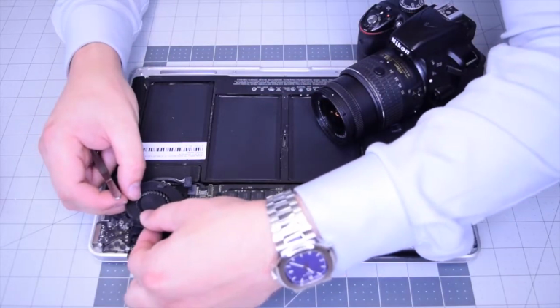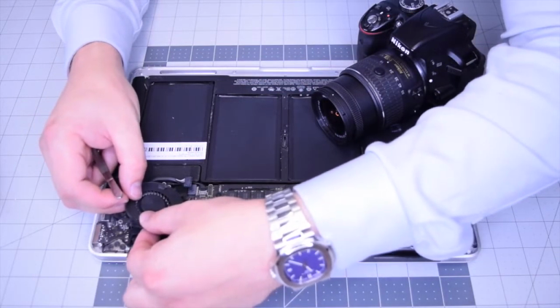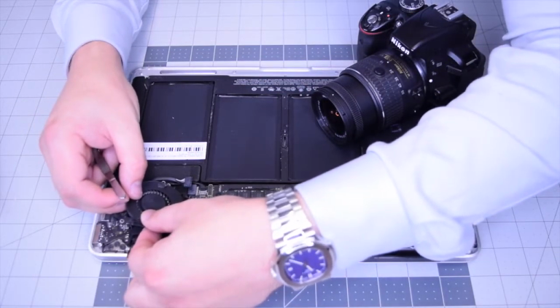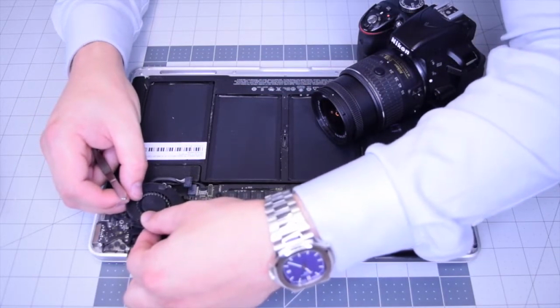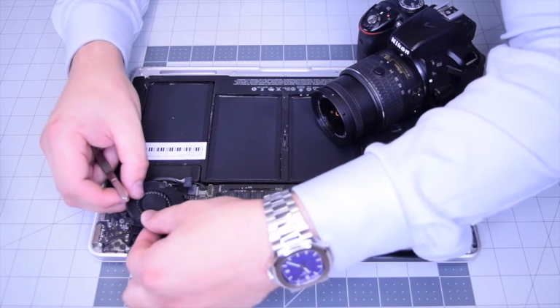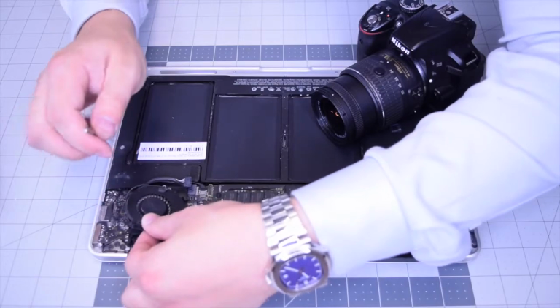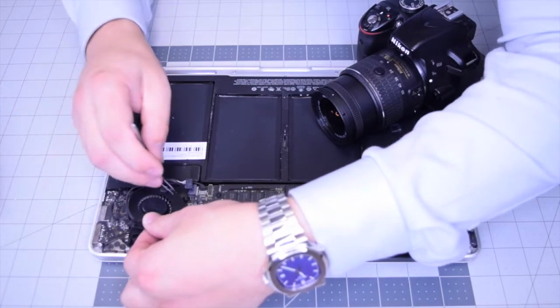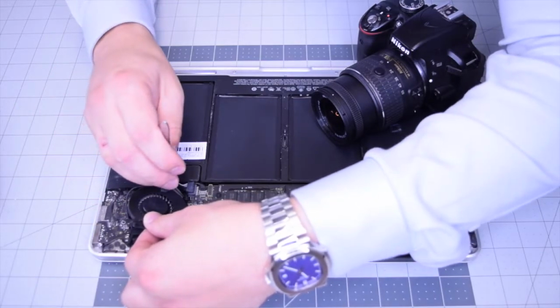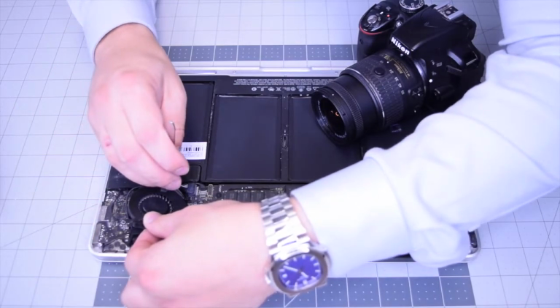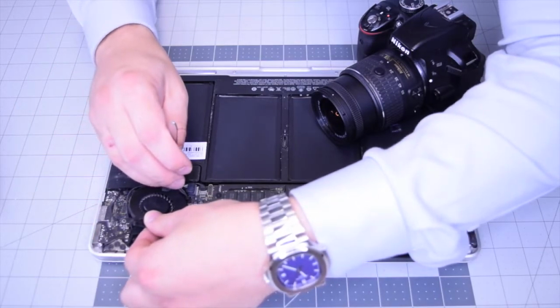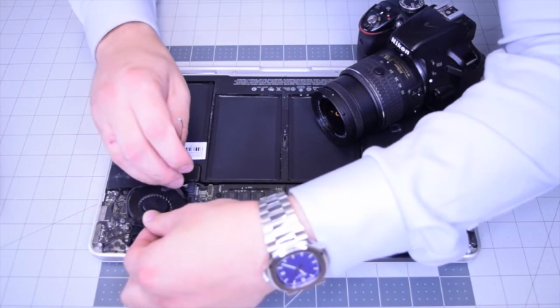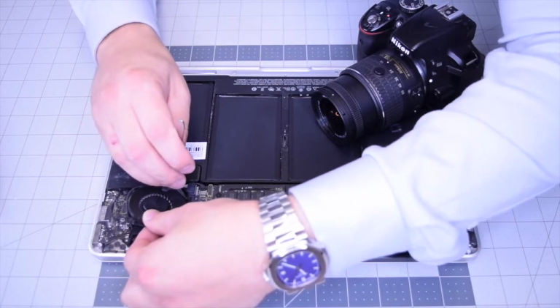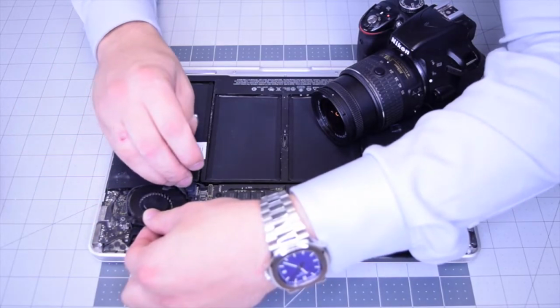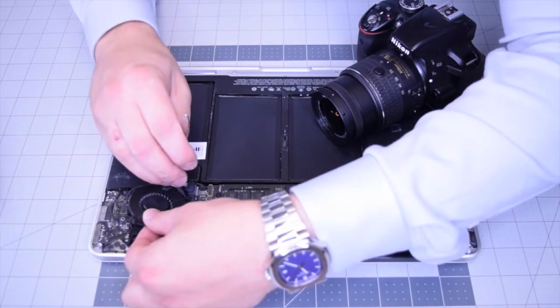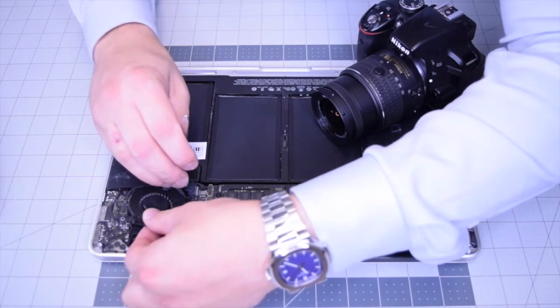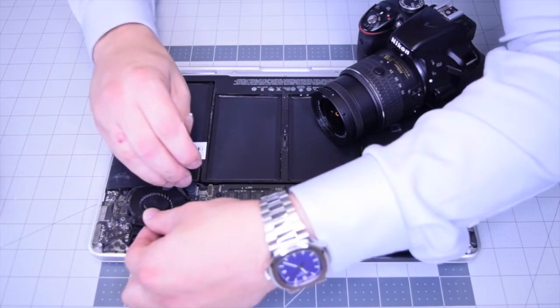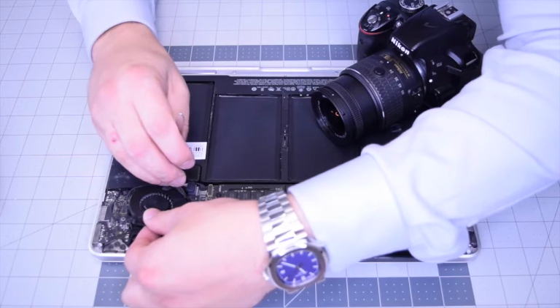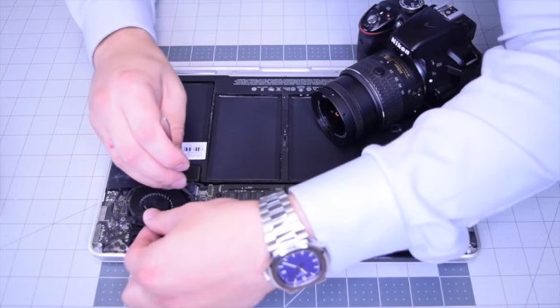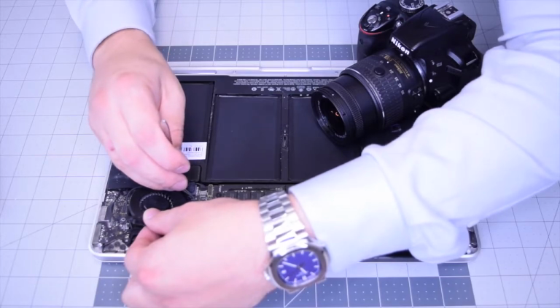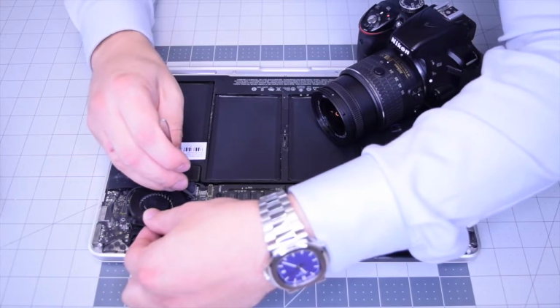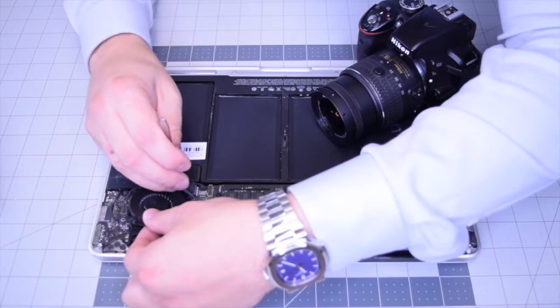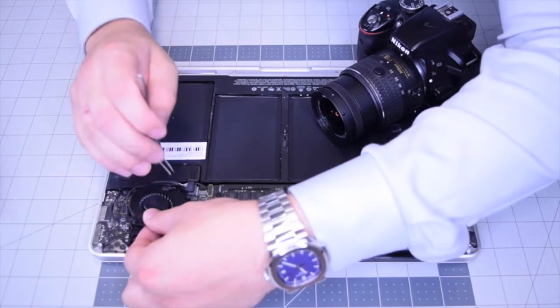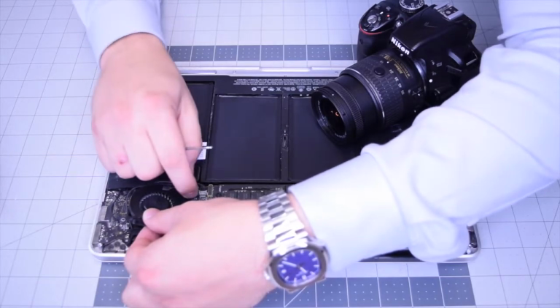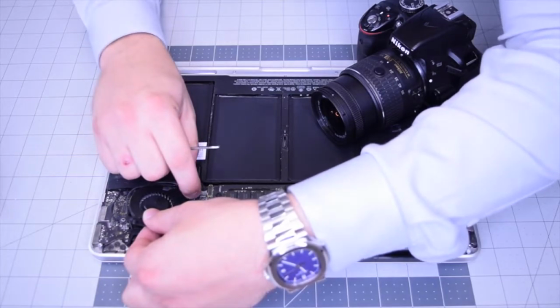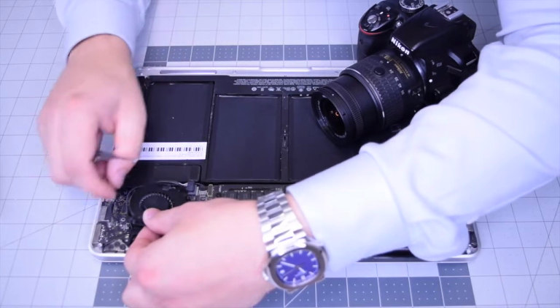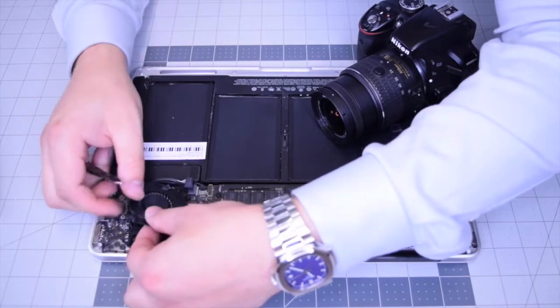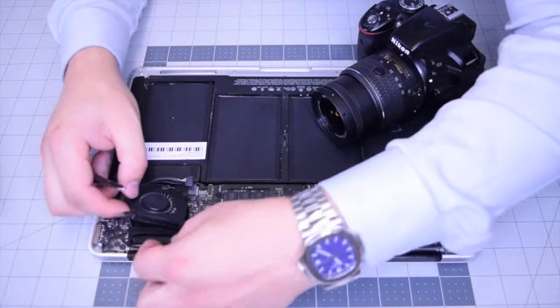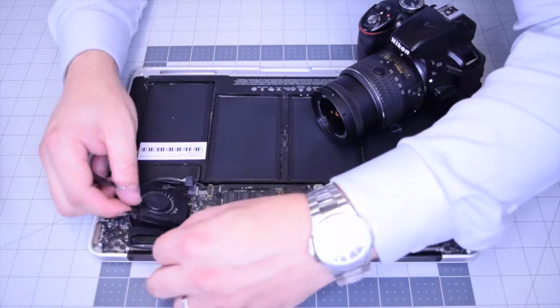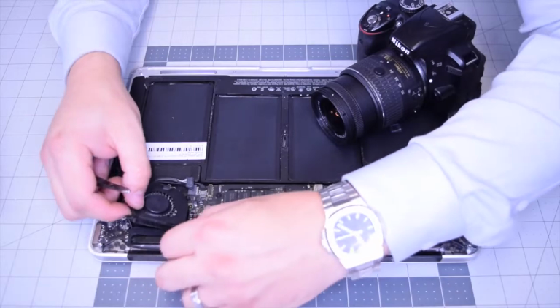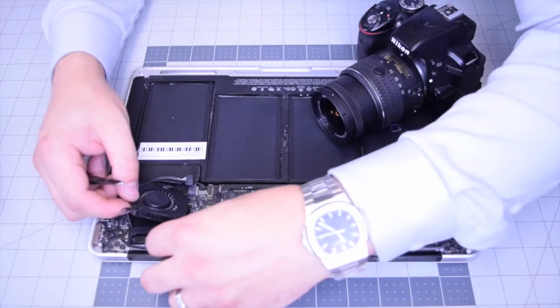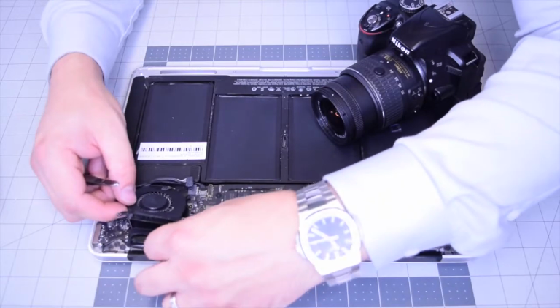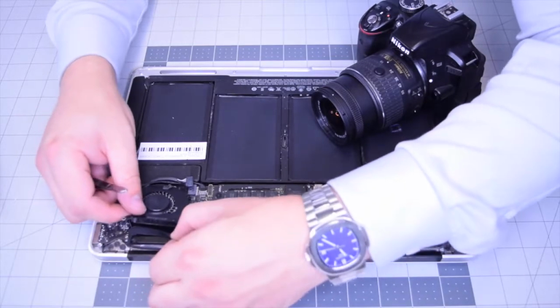Go ahead and tuck in that fan ribbon cable first — push that all the way into the socket, and then push down on the locking latch to lock it in. Now adjust its orientation.